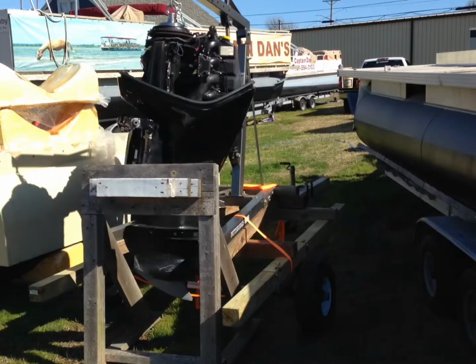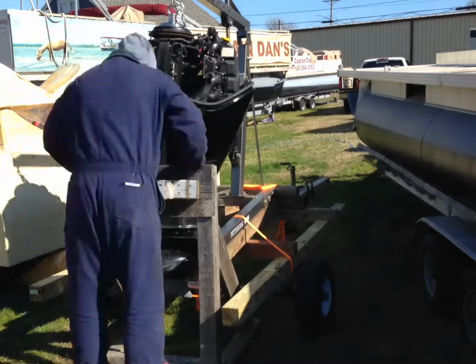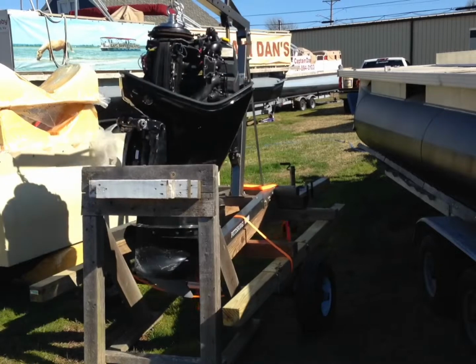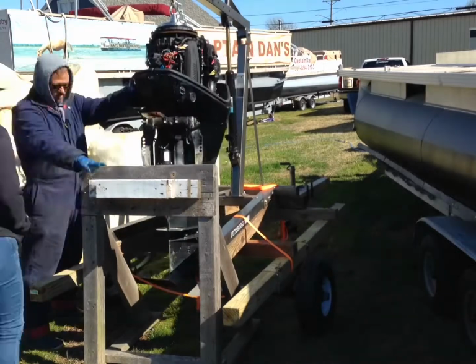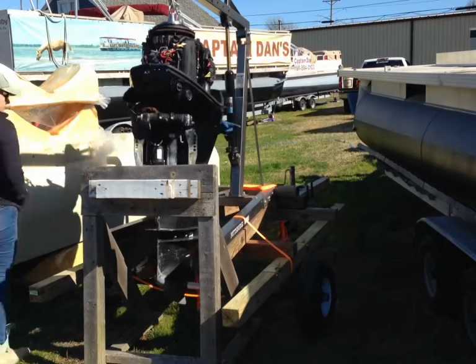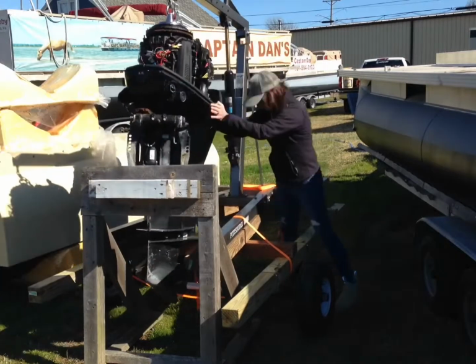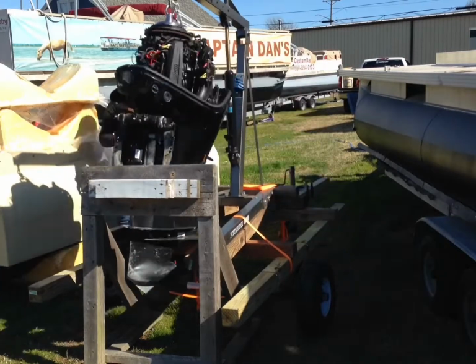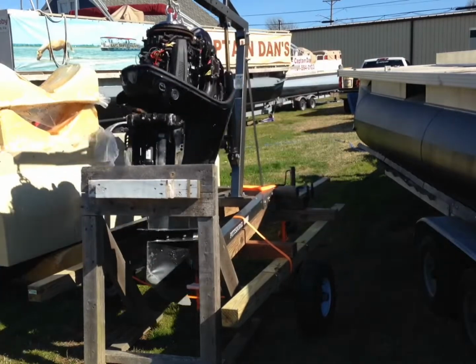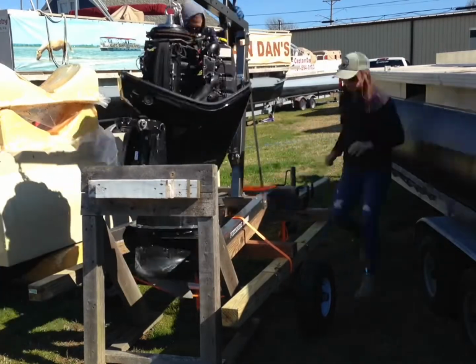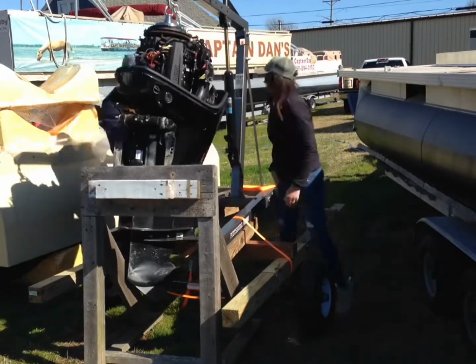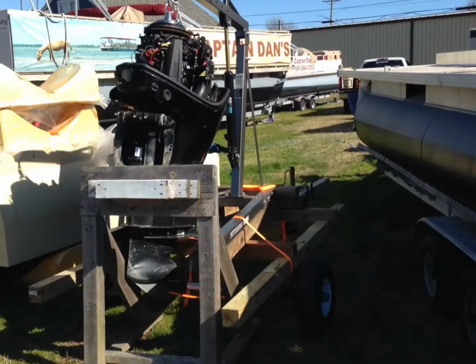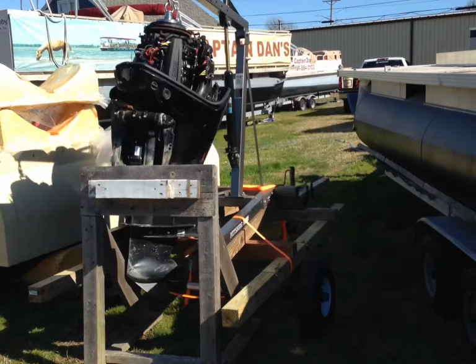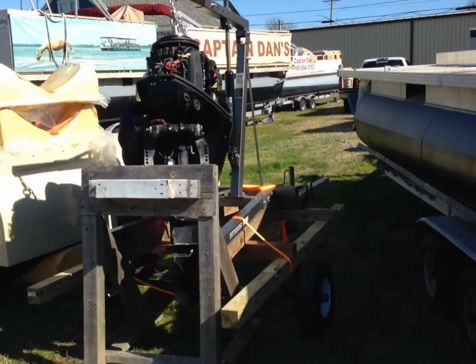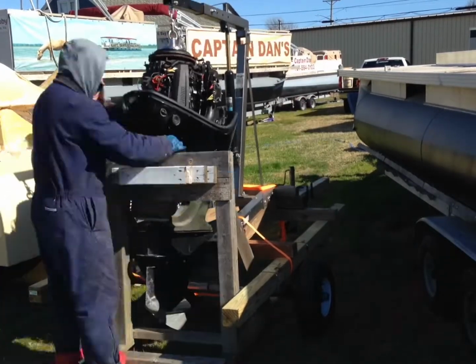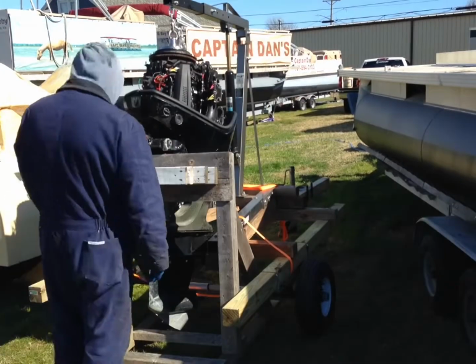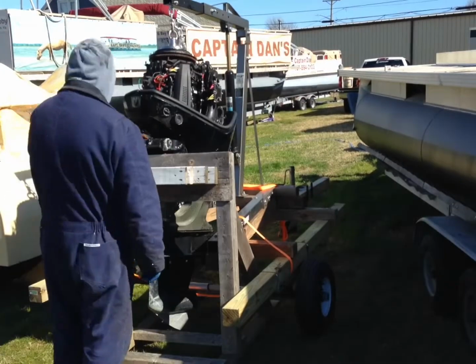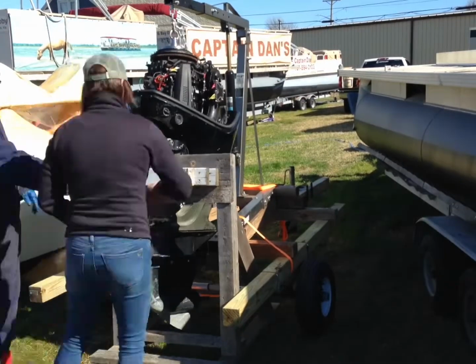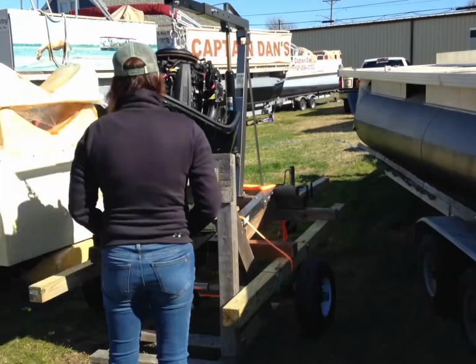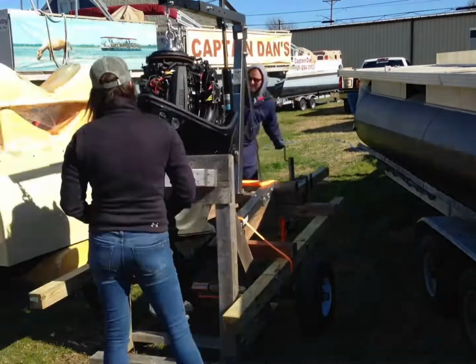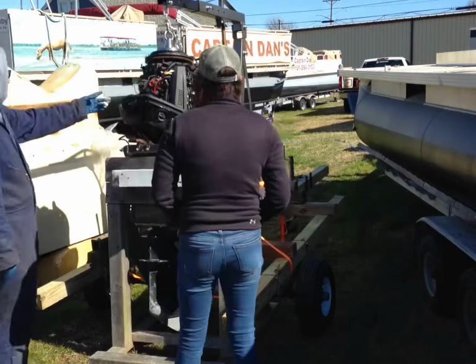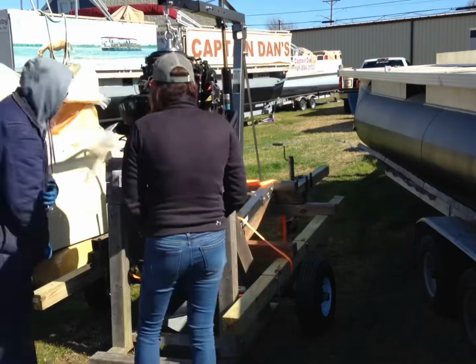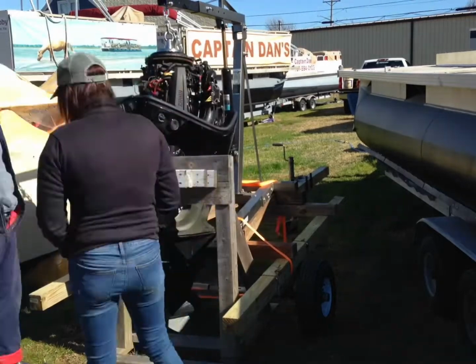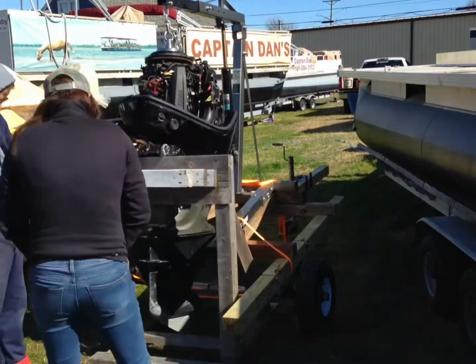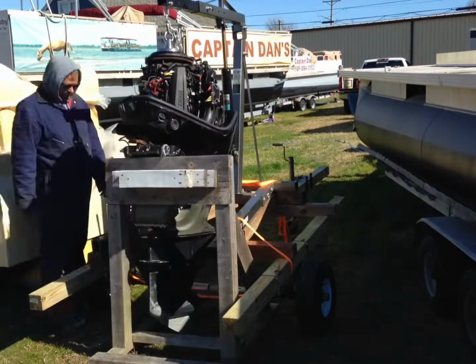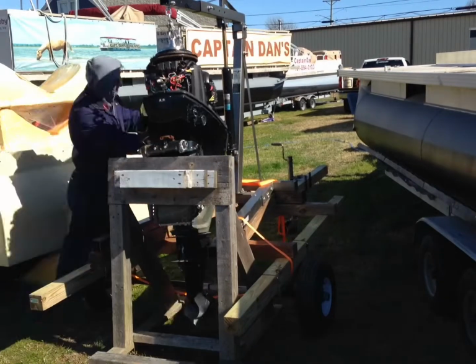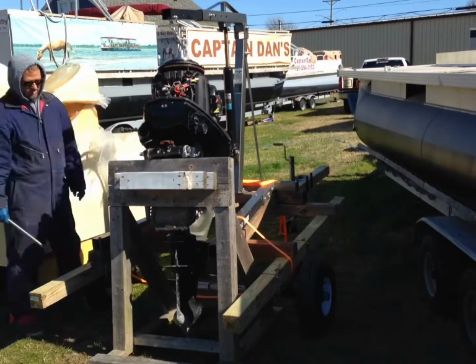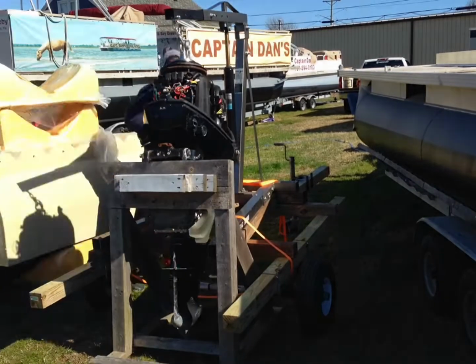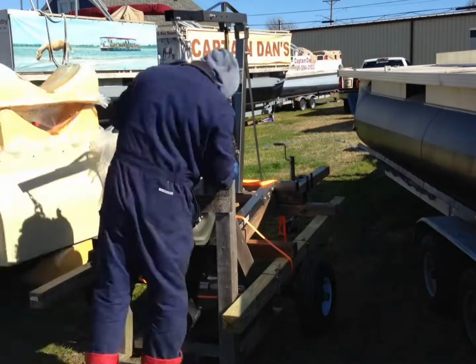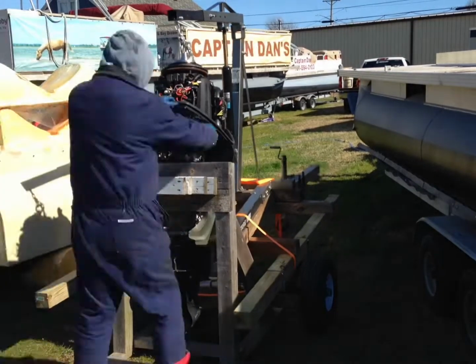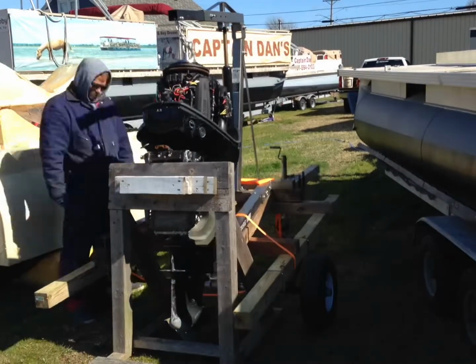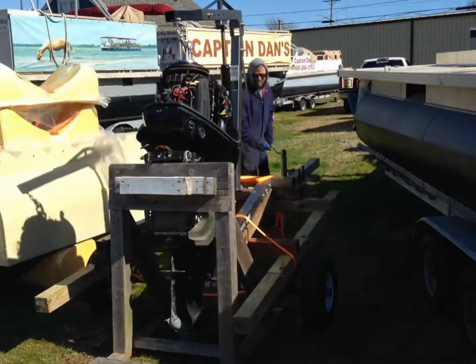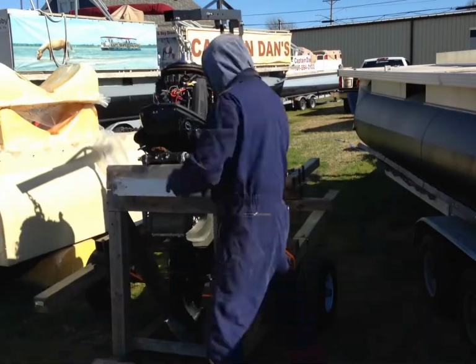Need a little bit better motor storage — this engine stand here is at max capacity, it needs reinforcement too so it doesn't fall apart. Thanks for watching guys, we'll see you on the water.